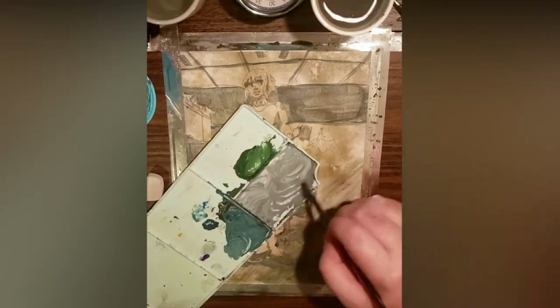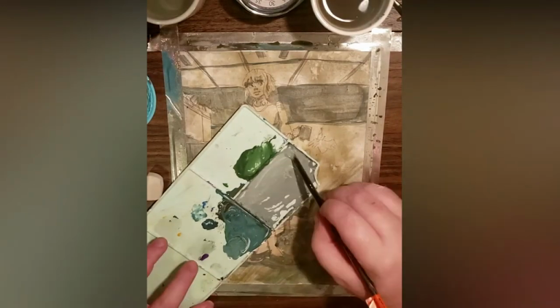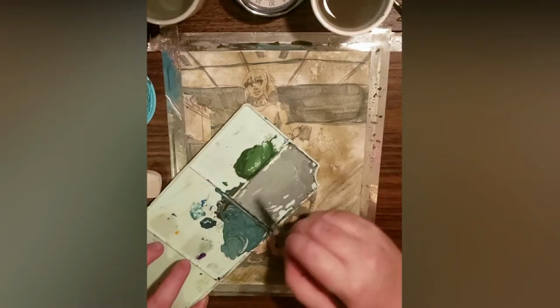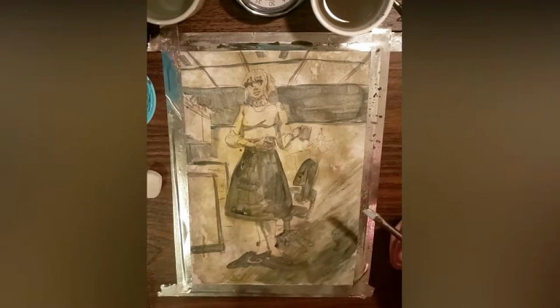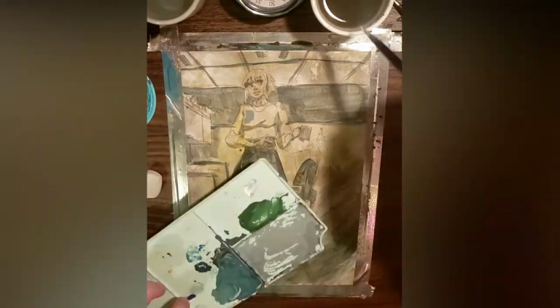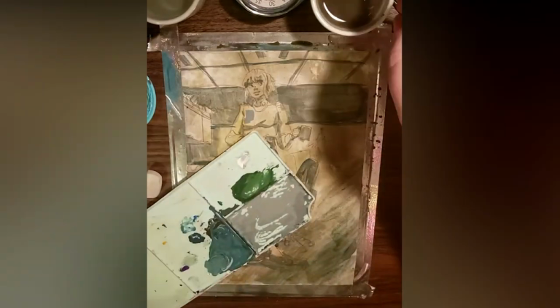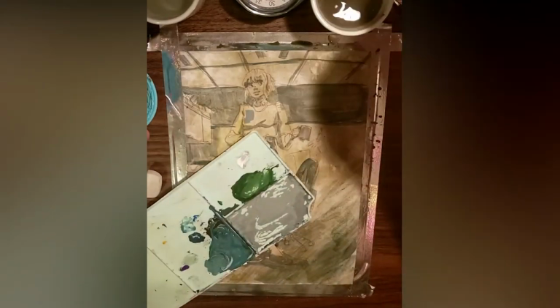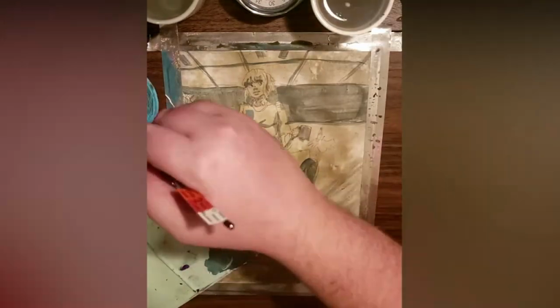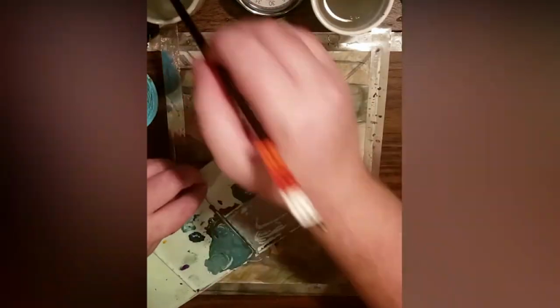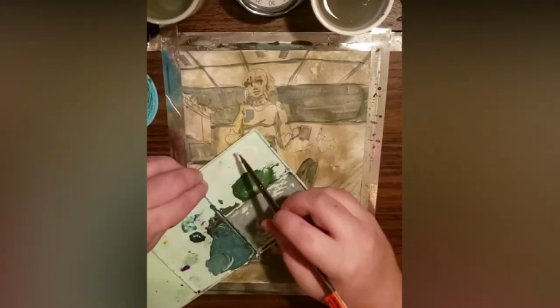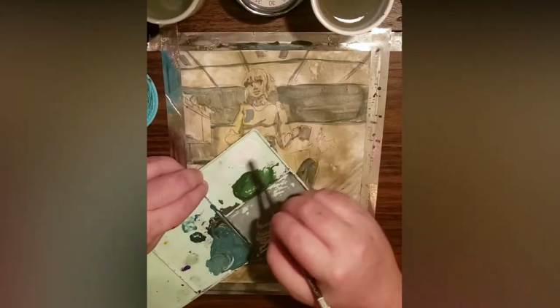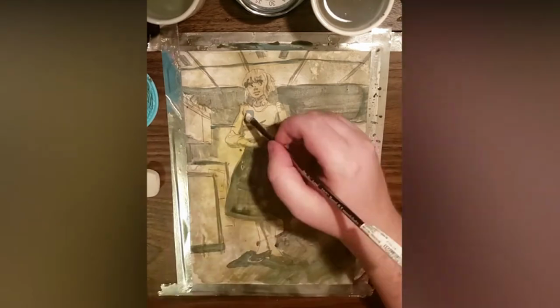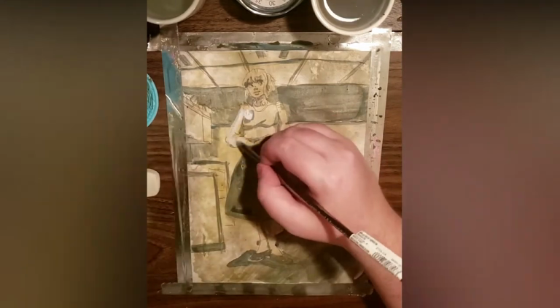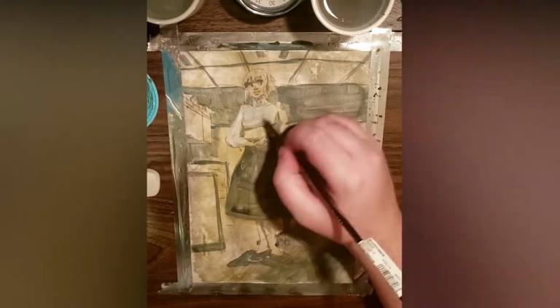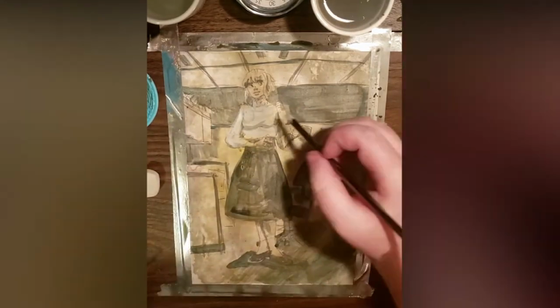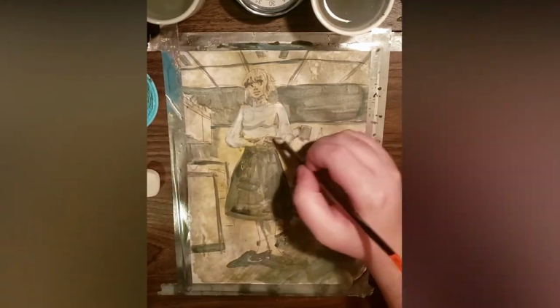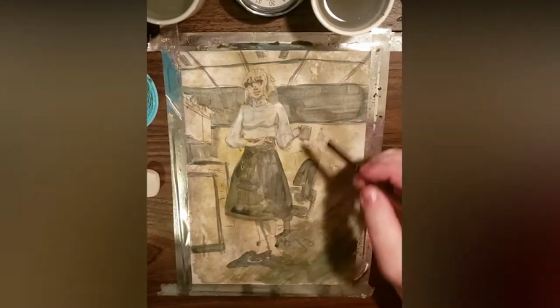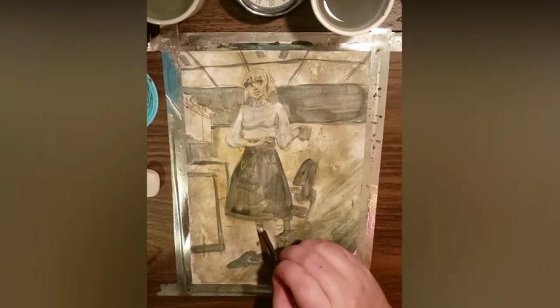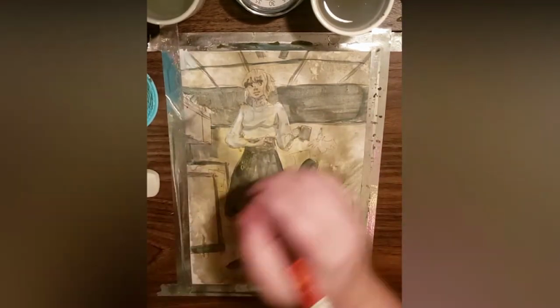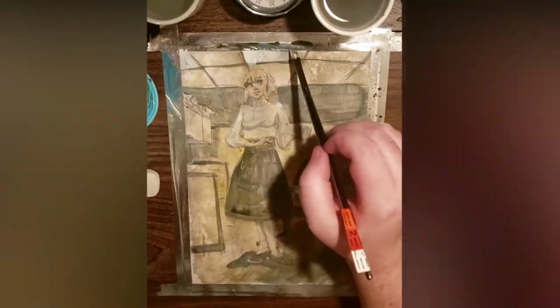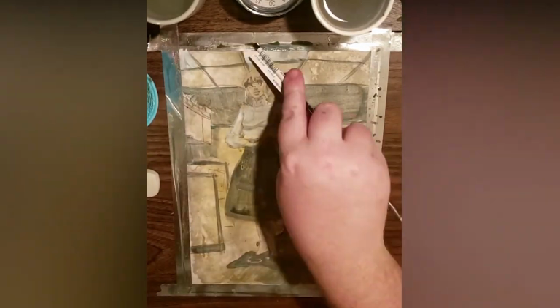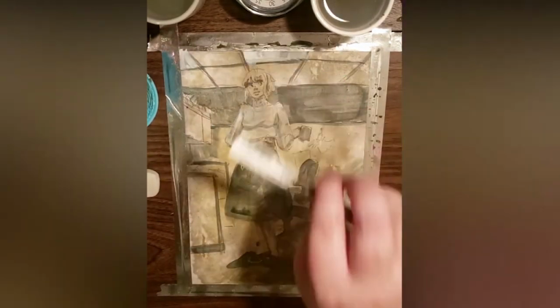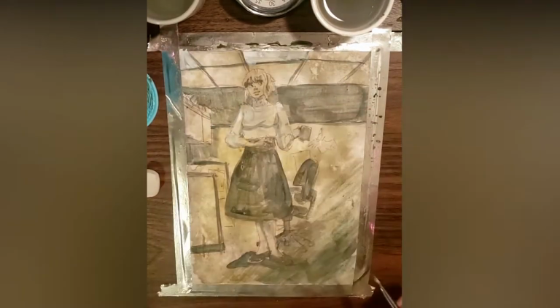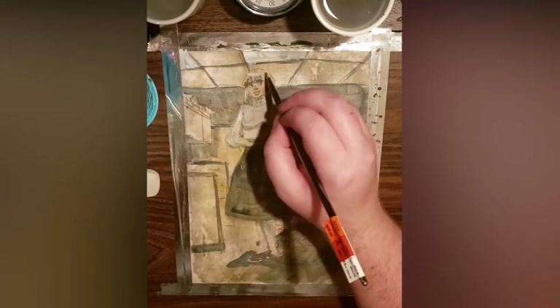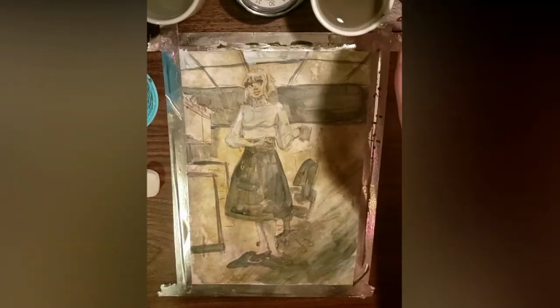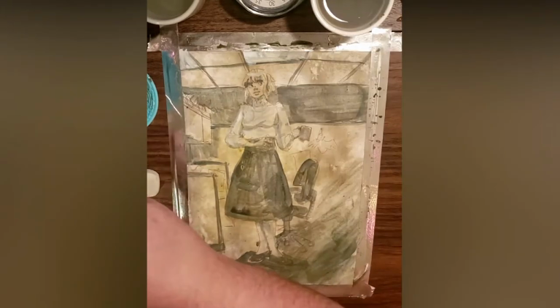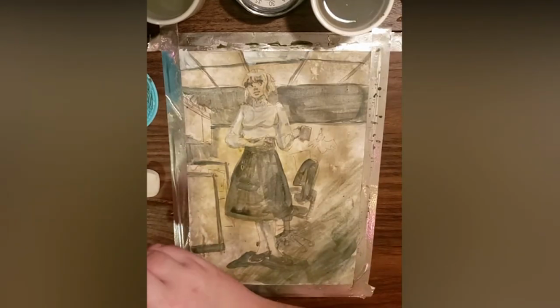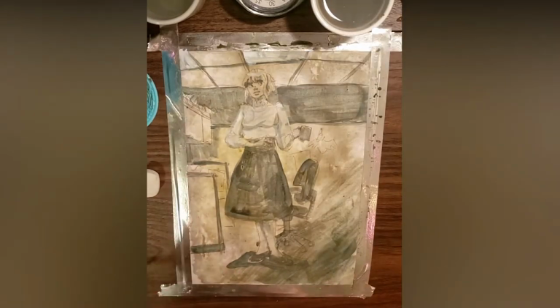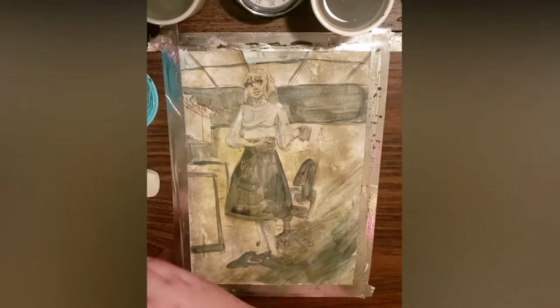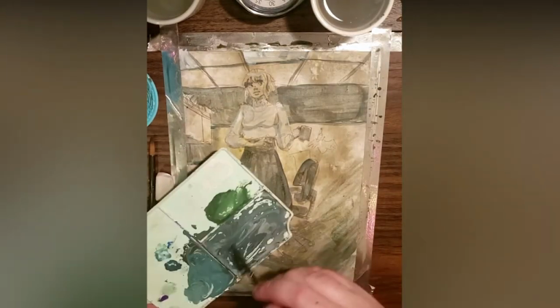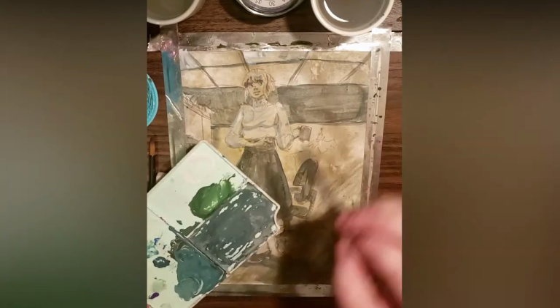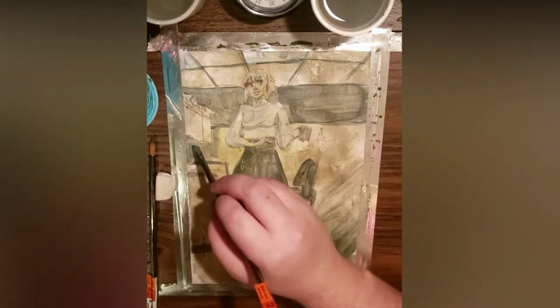I don't want anything going on in the bottom right corner of the page, so I deliberately put a dark gradient to lead the eye back into the painting towards the figure. Just a couple more details, and we can start painting the background.